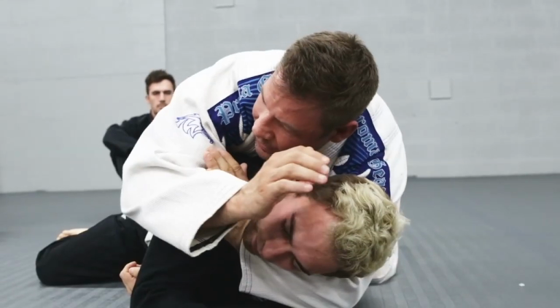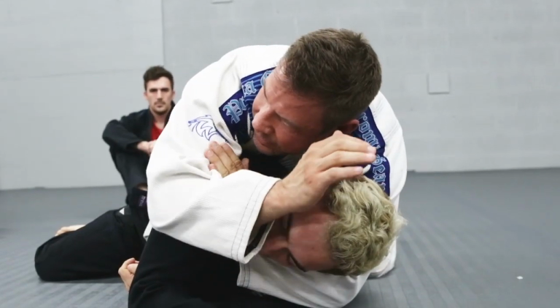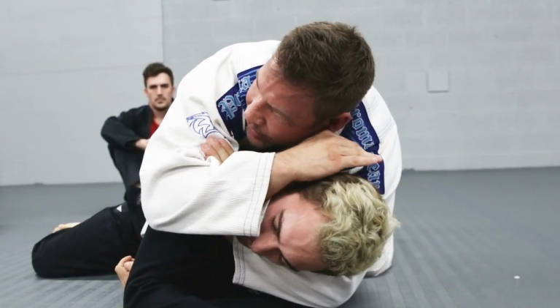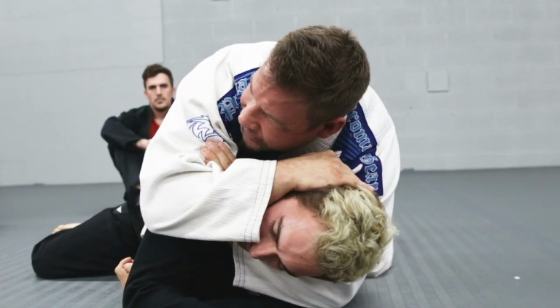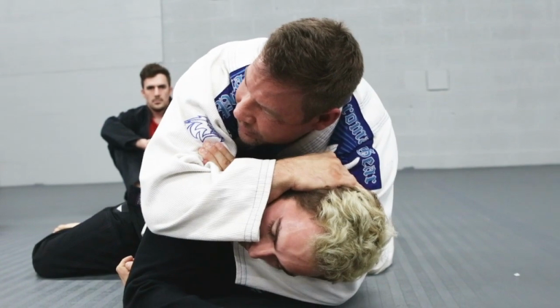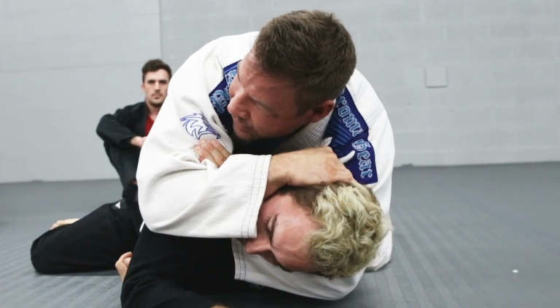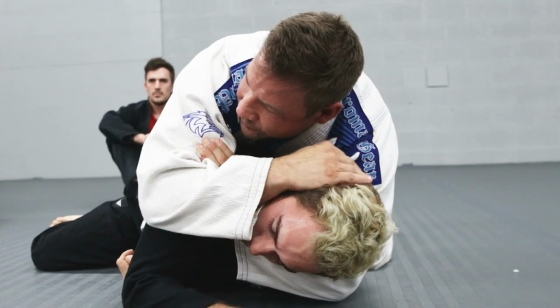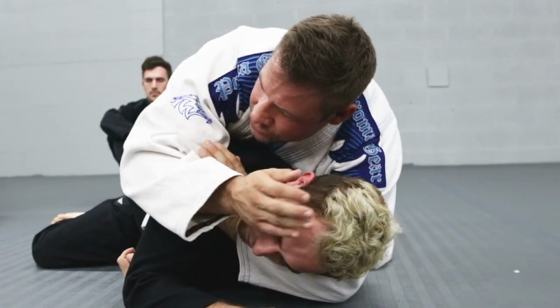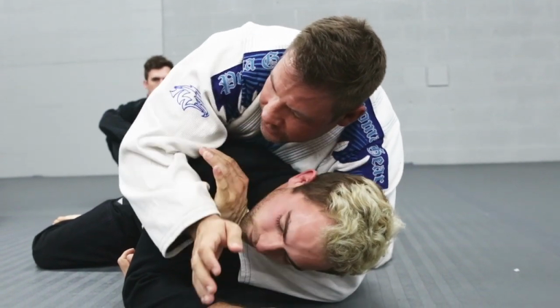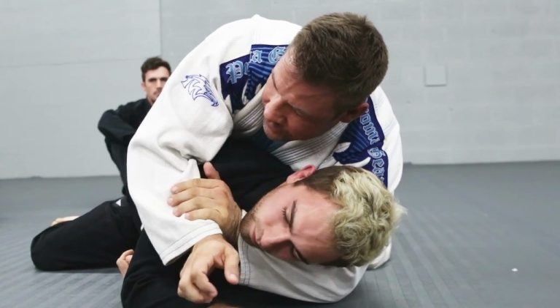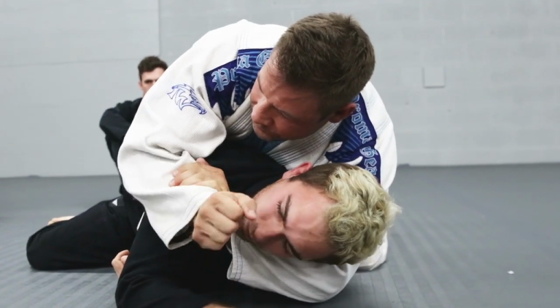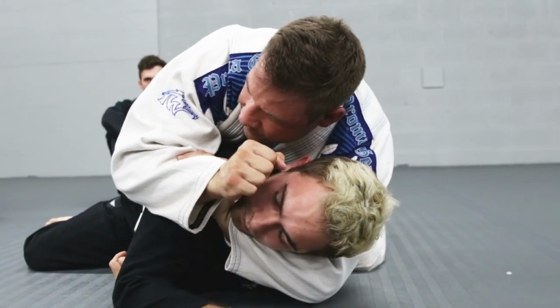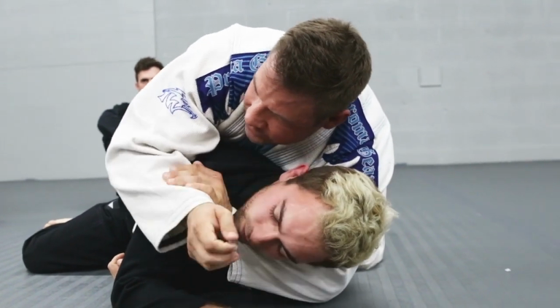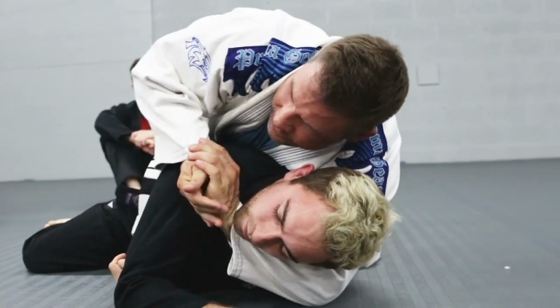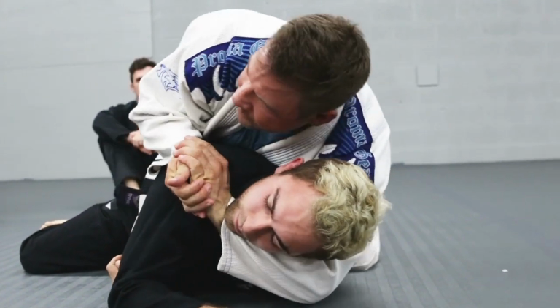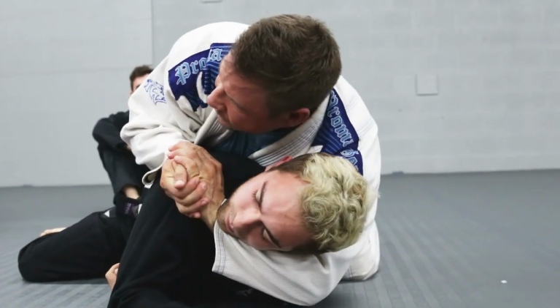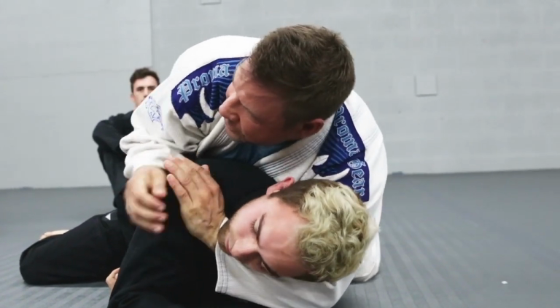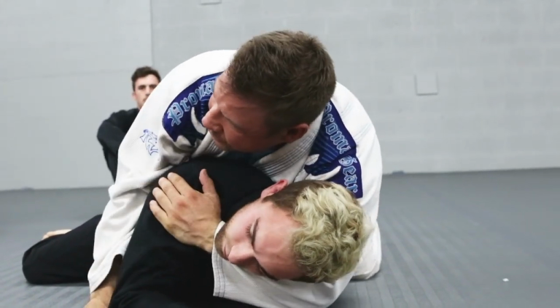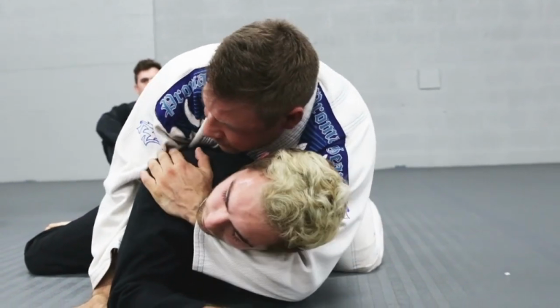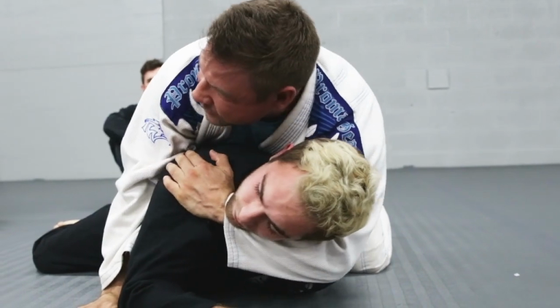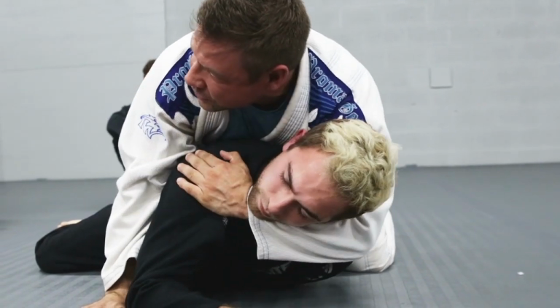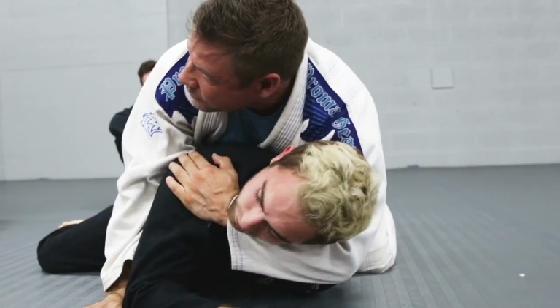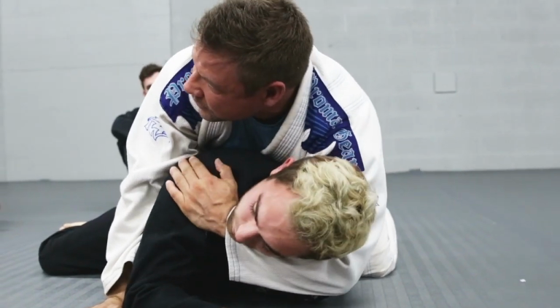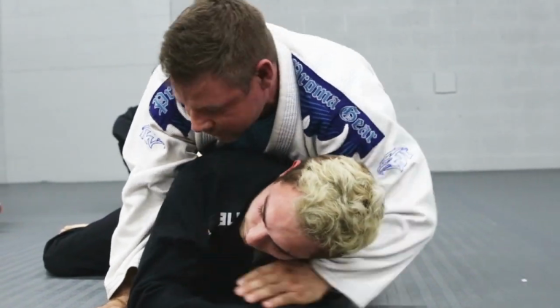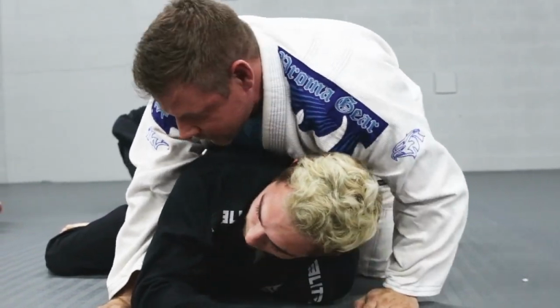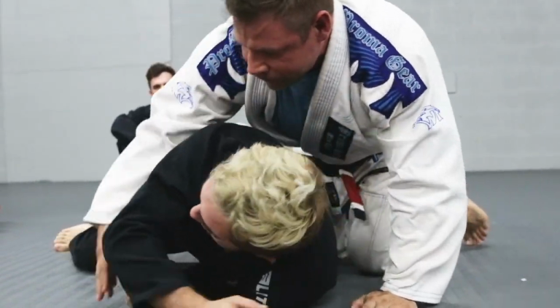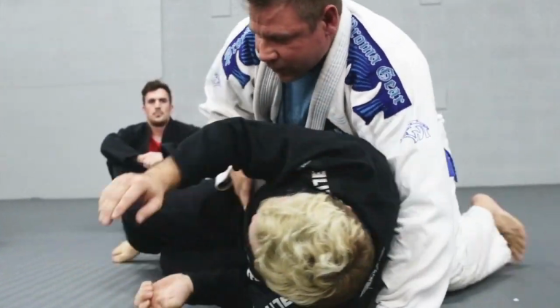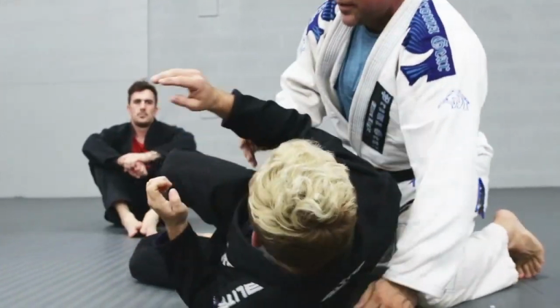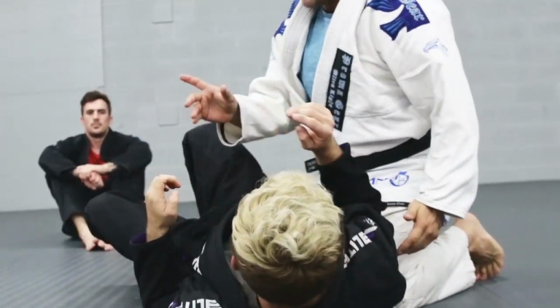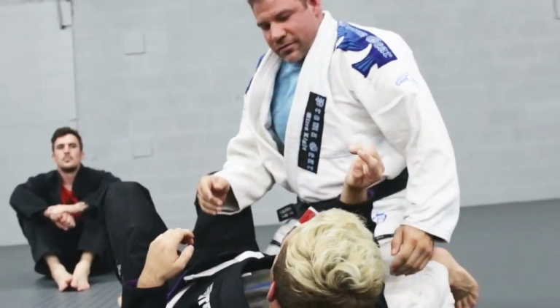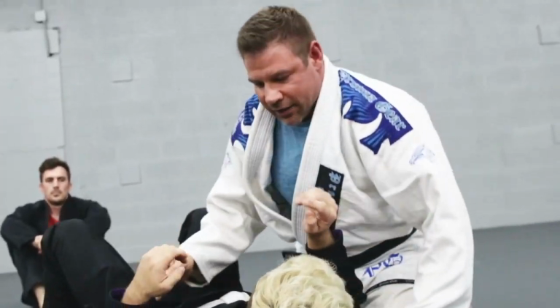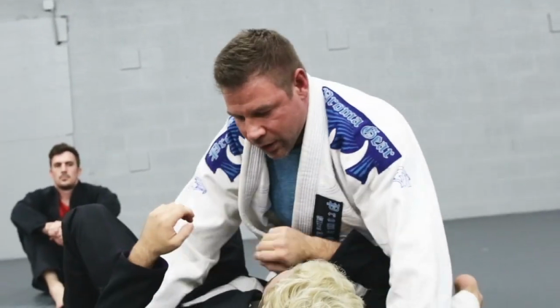Now I can grab my bicep. I can finish the choke here, I can finish it here, I can finish it here, or I can just finish it here too. So that's attack number one.